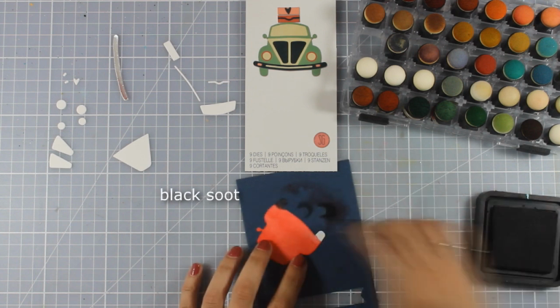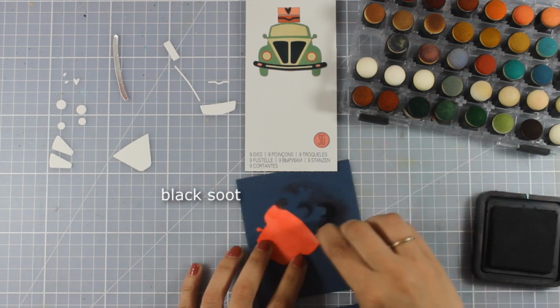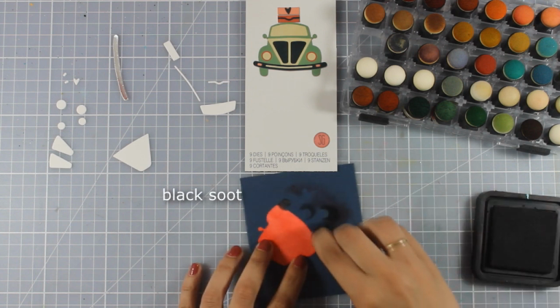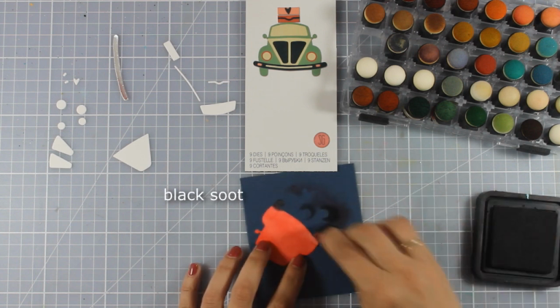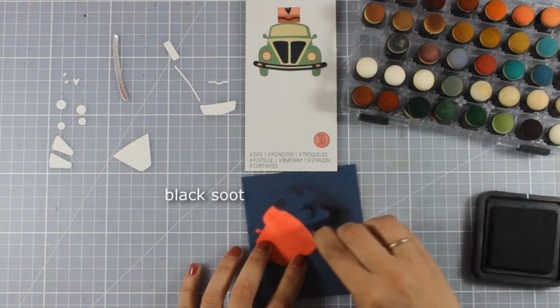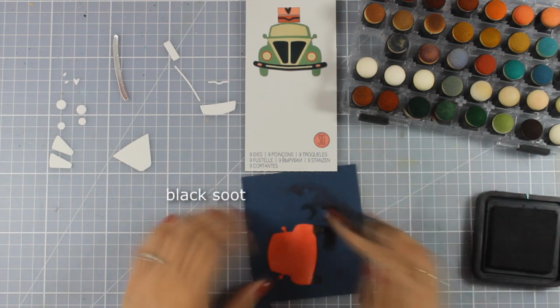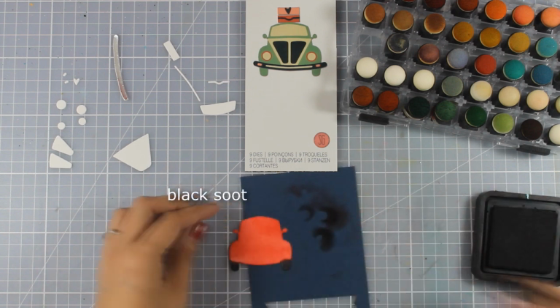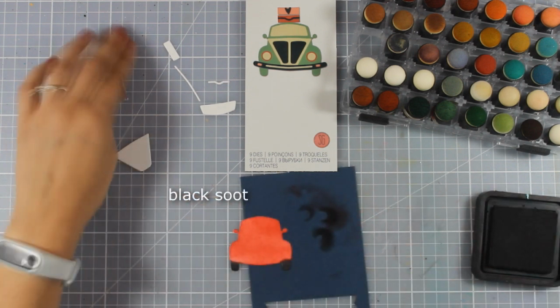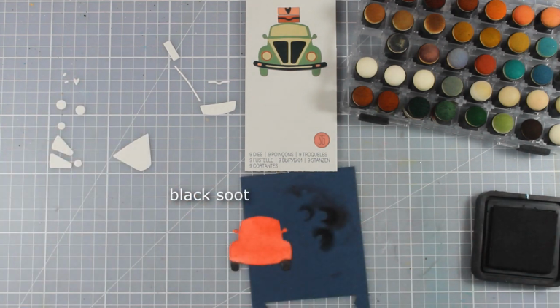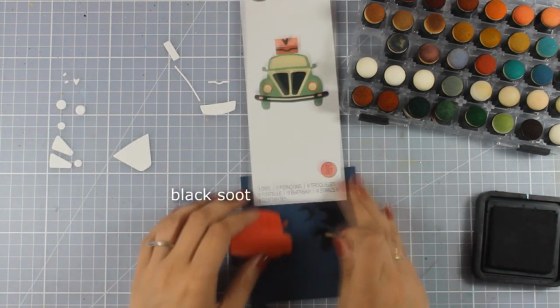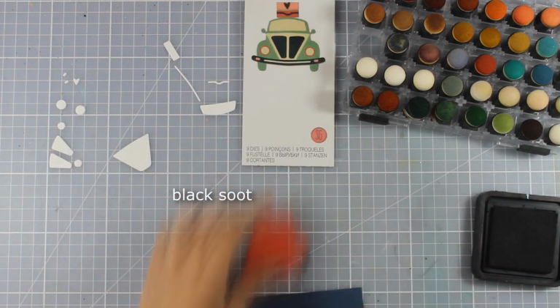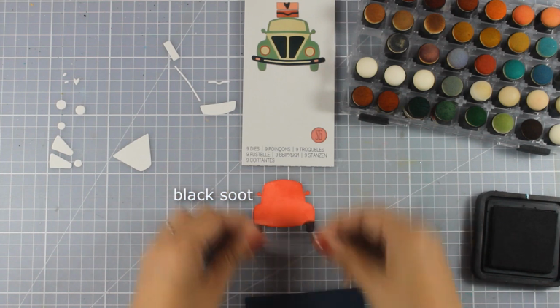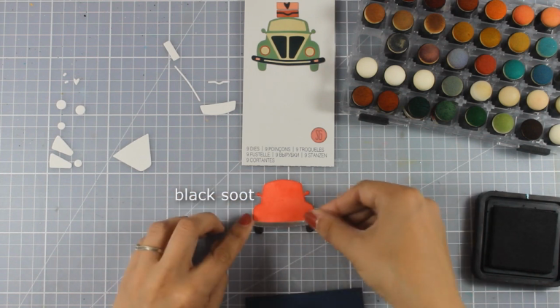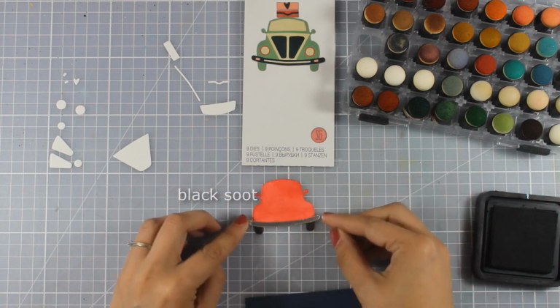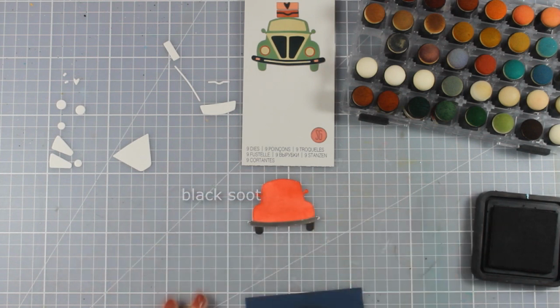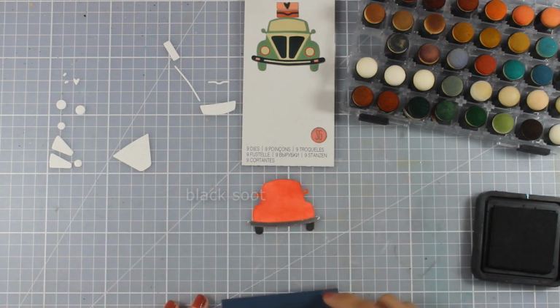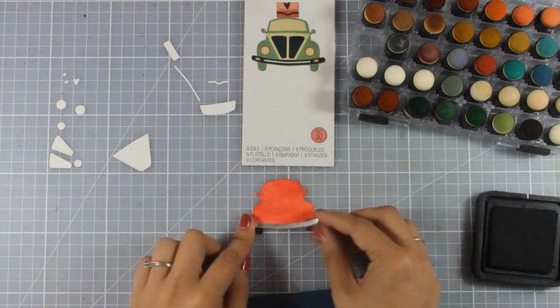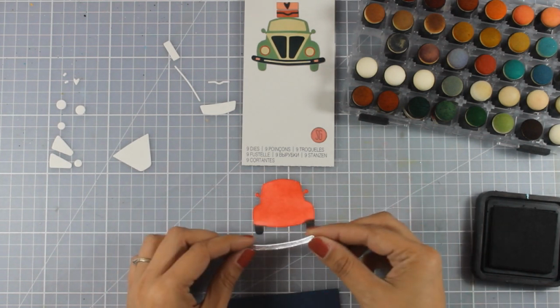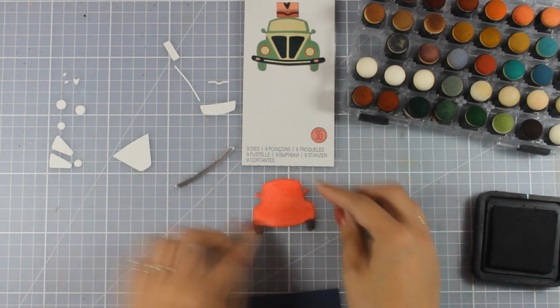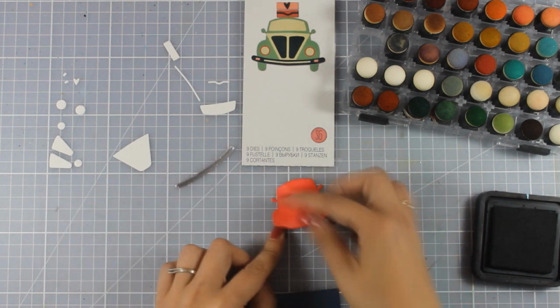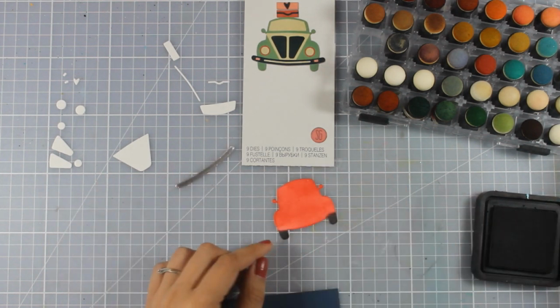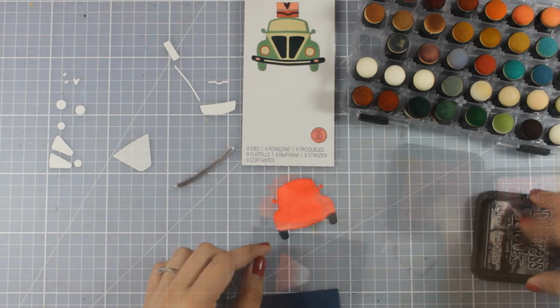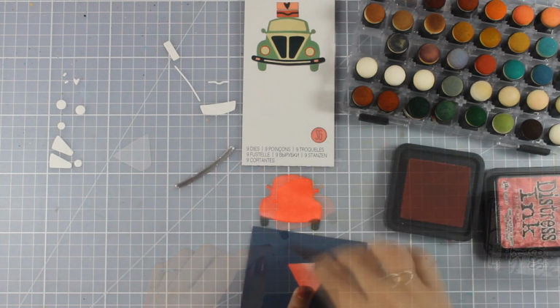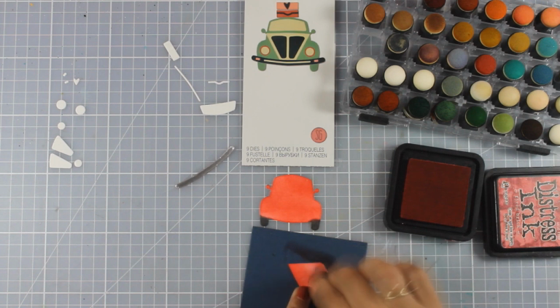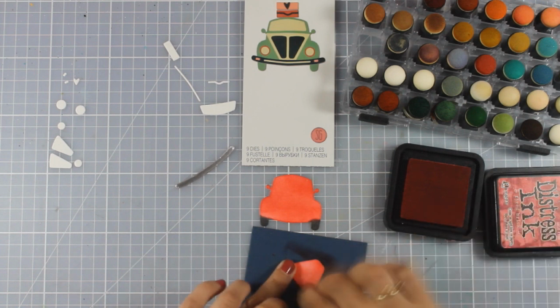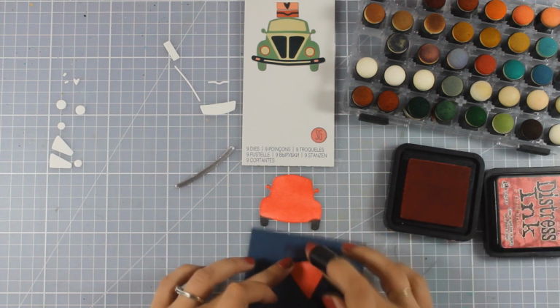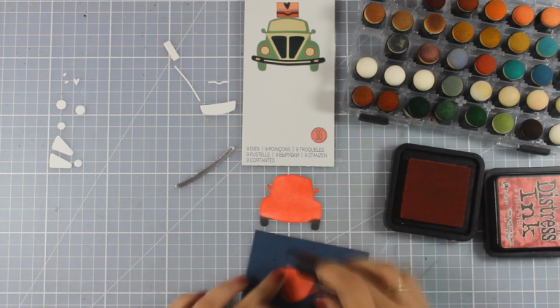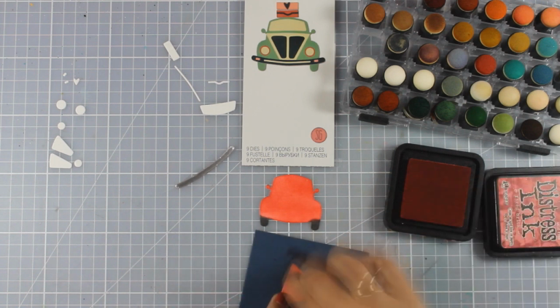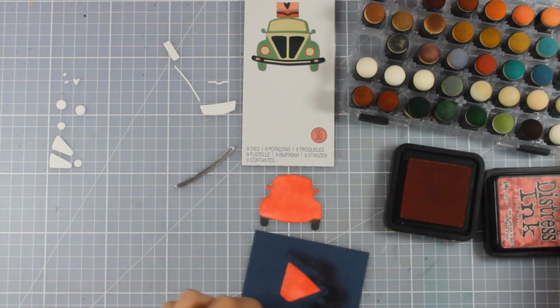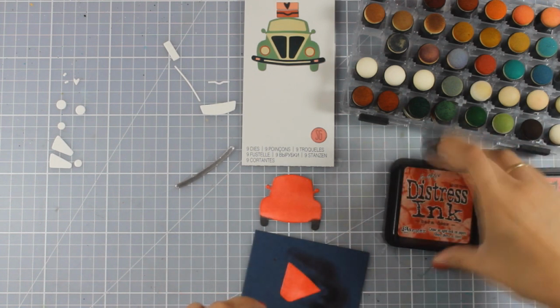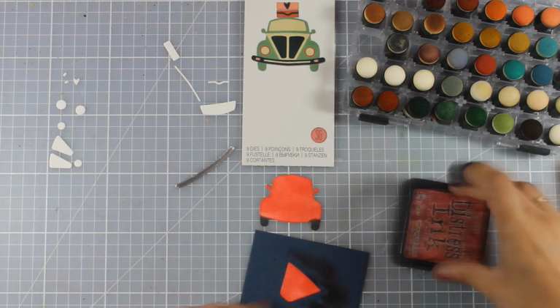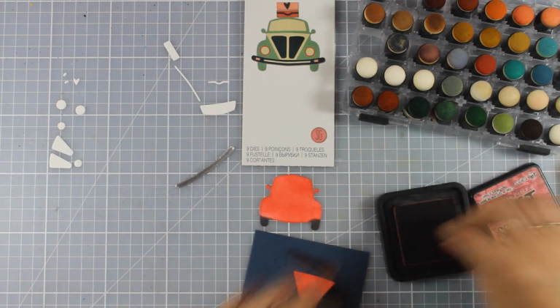I am trying to design a card that can be given to a man as well, and I will go for a vintage look here, so I will end up inking up the edges with brown on all those little parts.